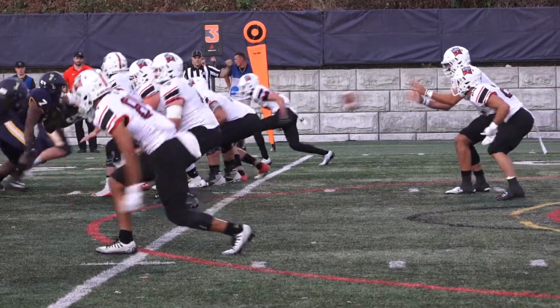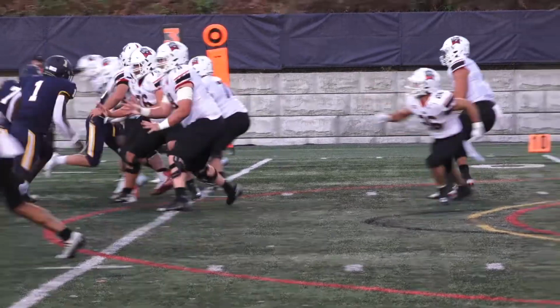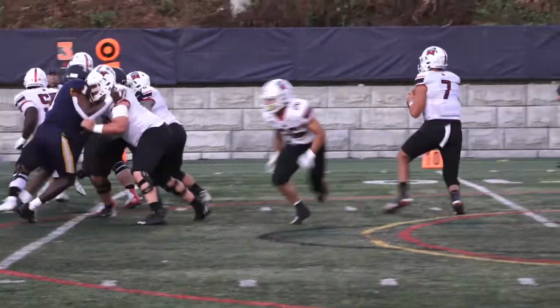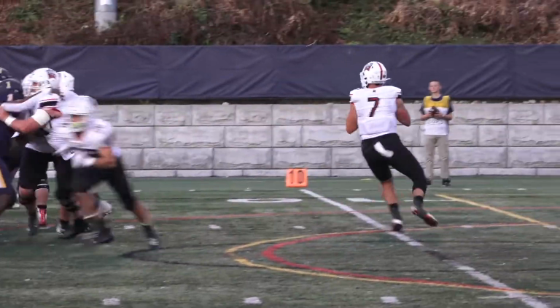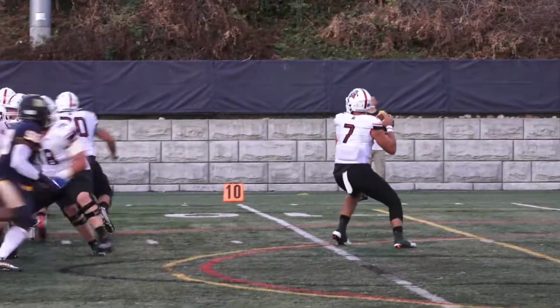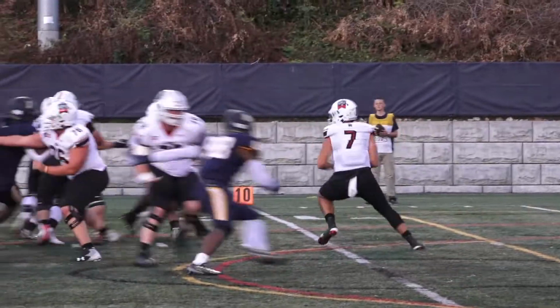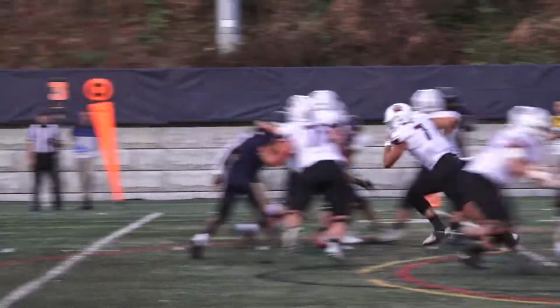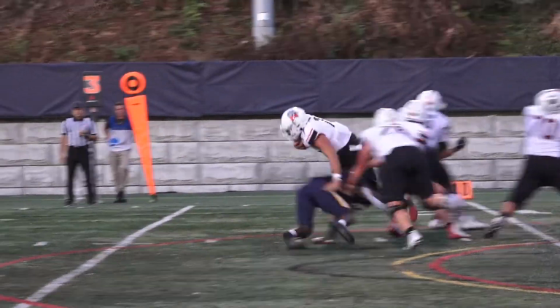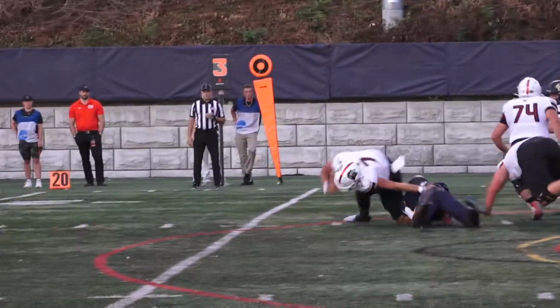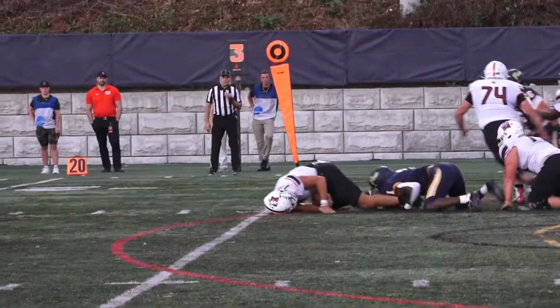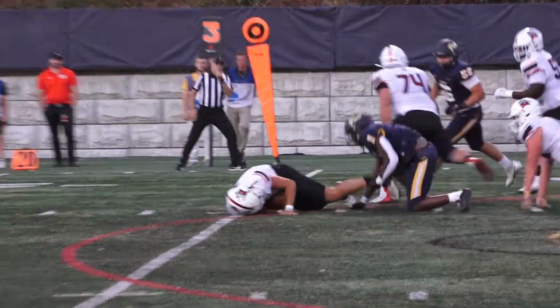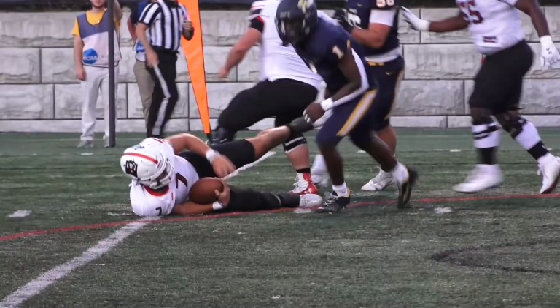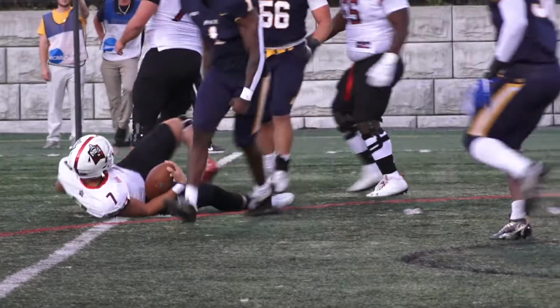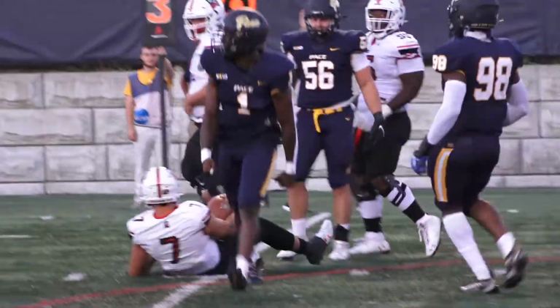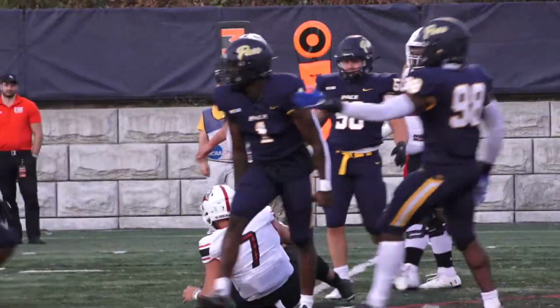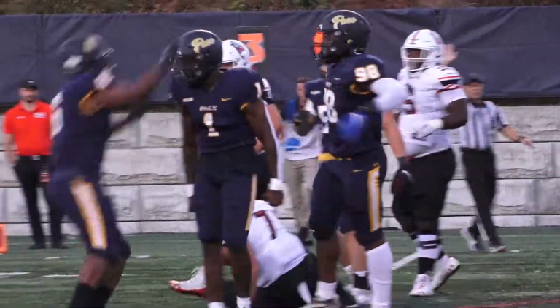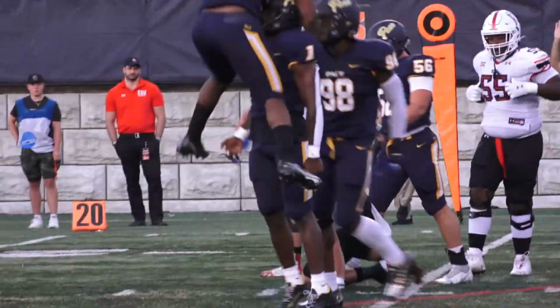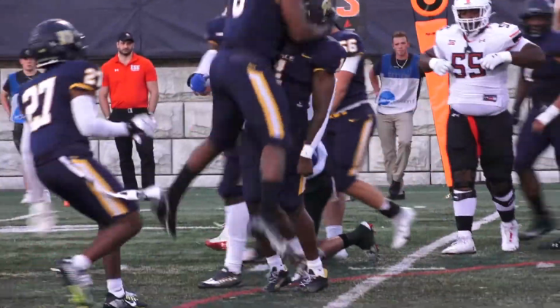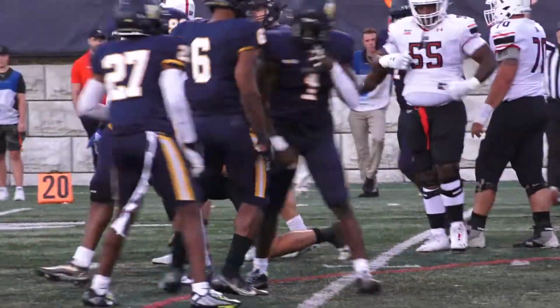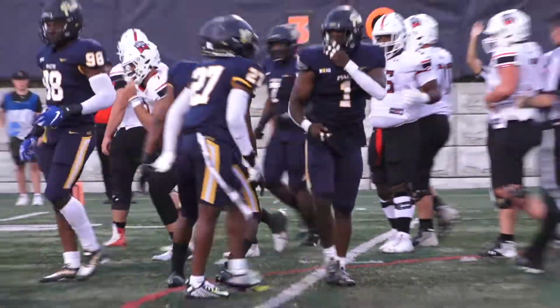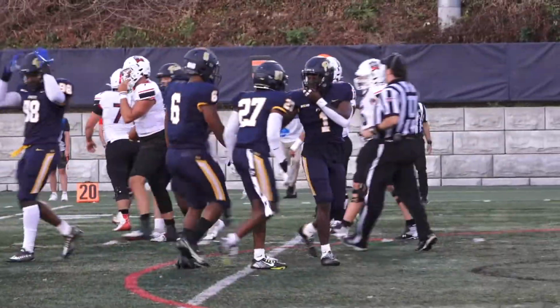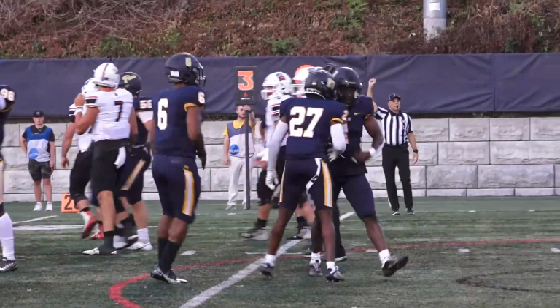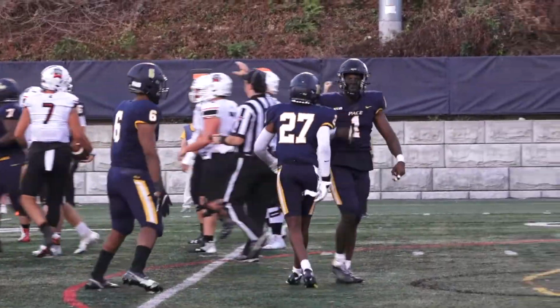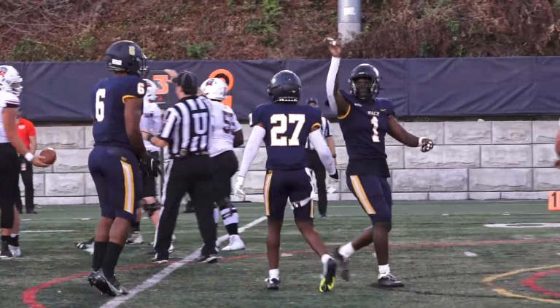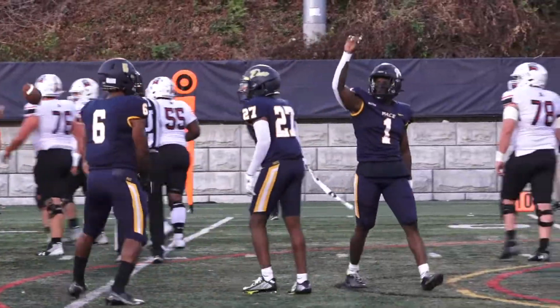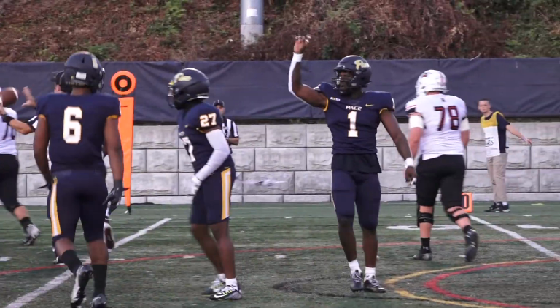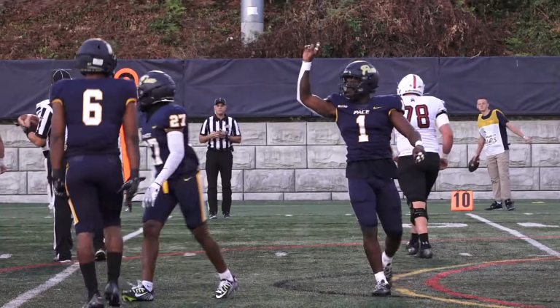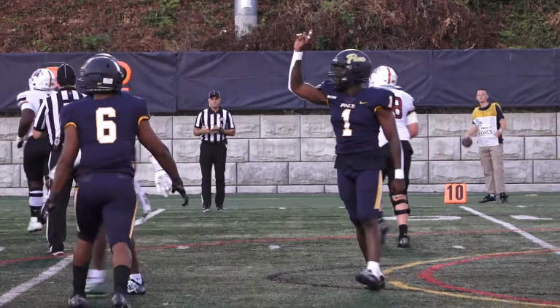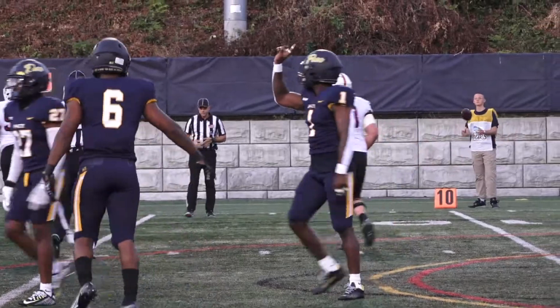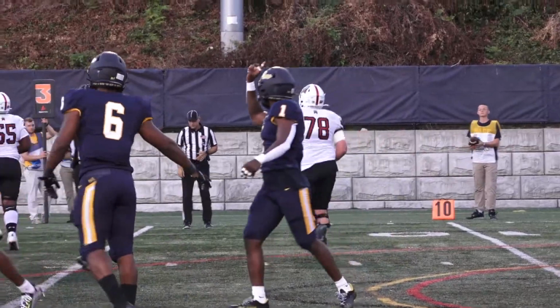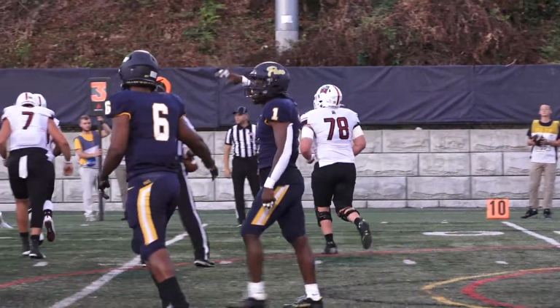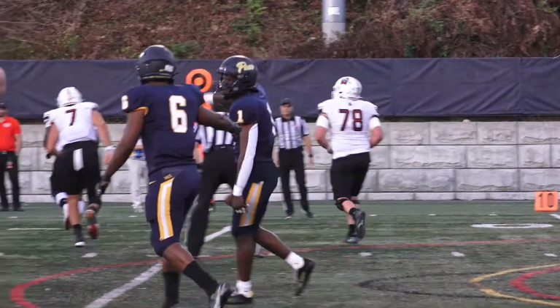Two receivers to his left, one to his right — he's going to take off, get sacked! That'll be a sack there, loss of about three on the play. Jake Cirillo, number one this year.